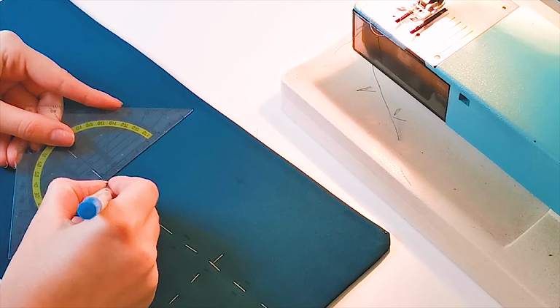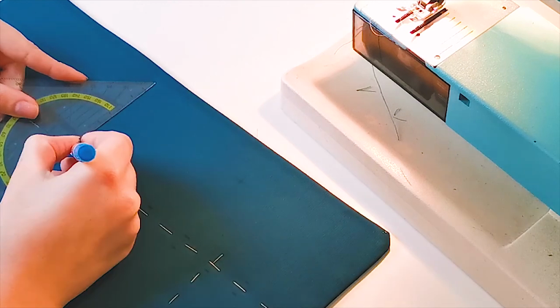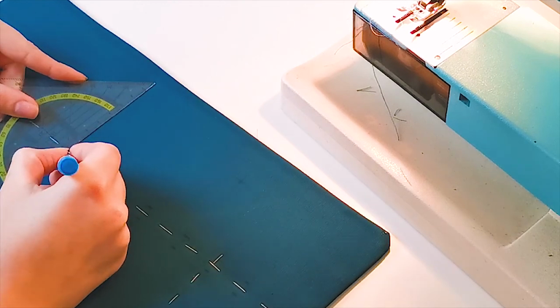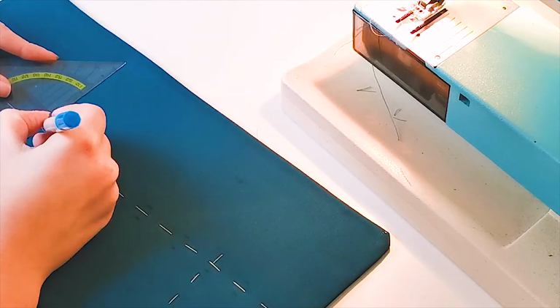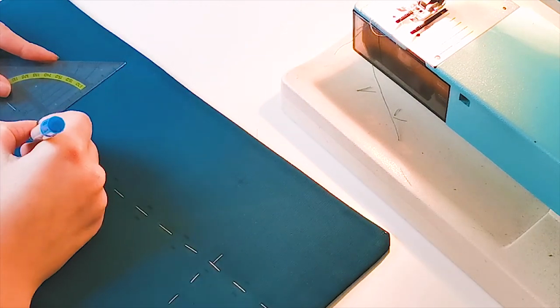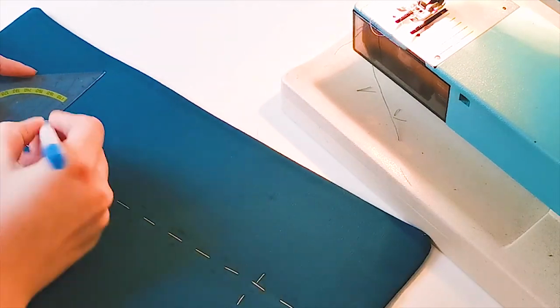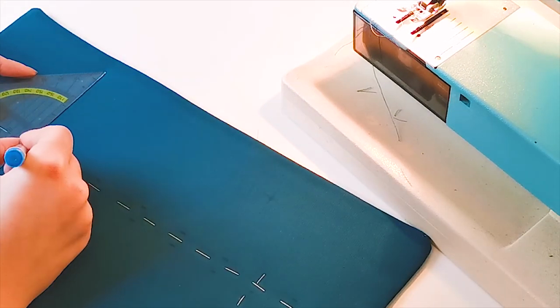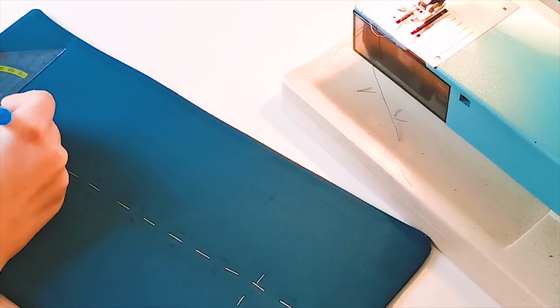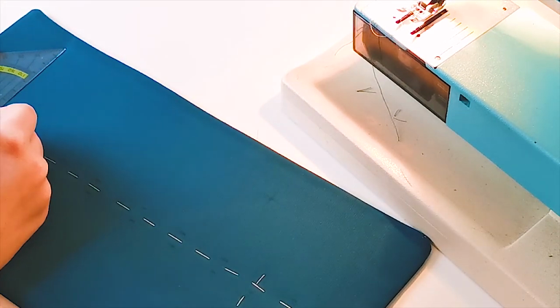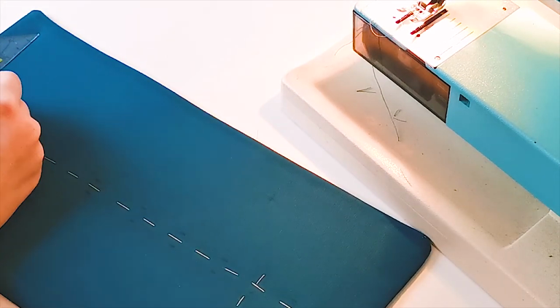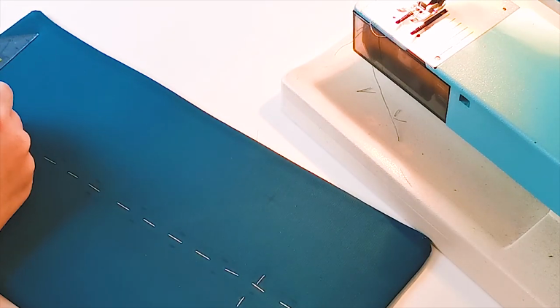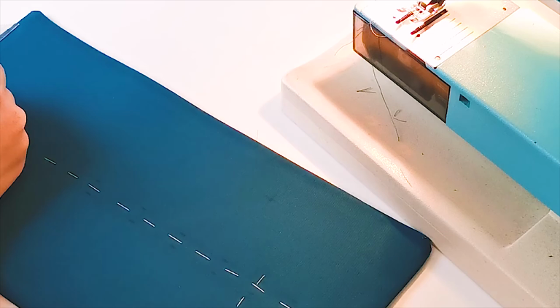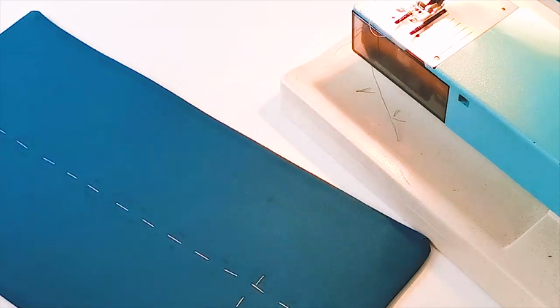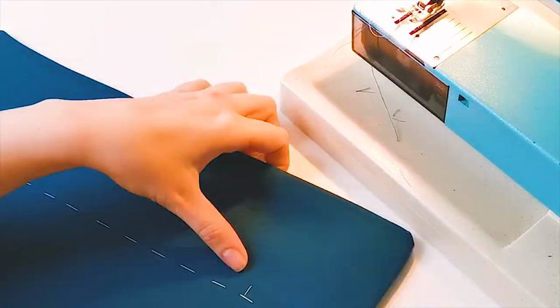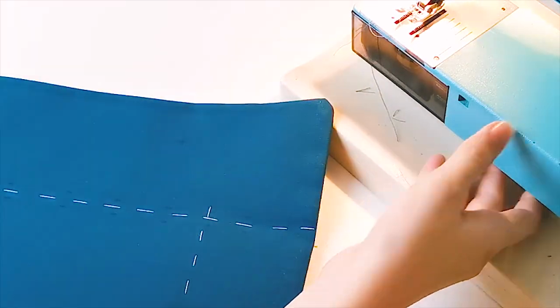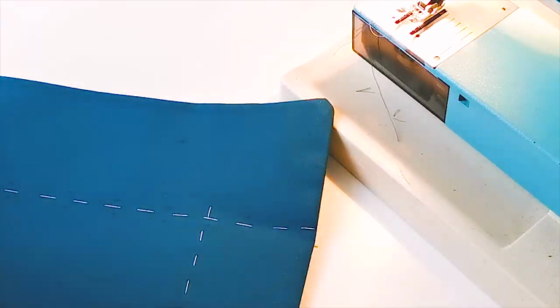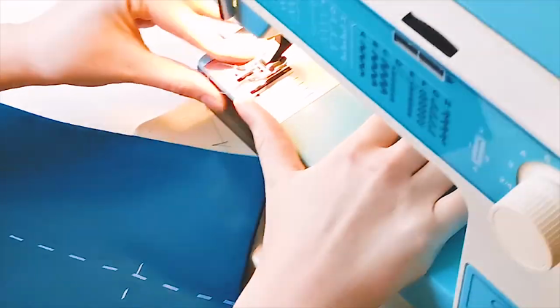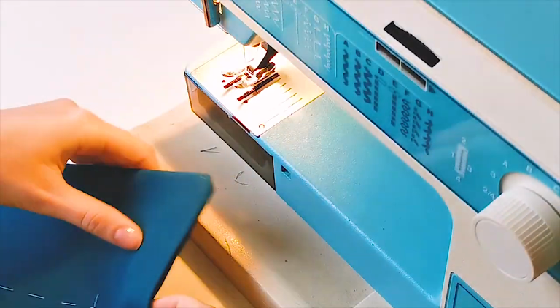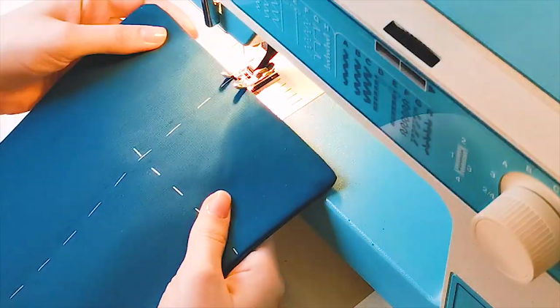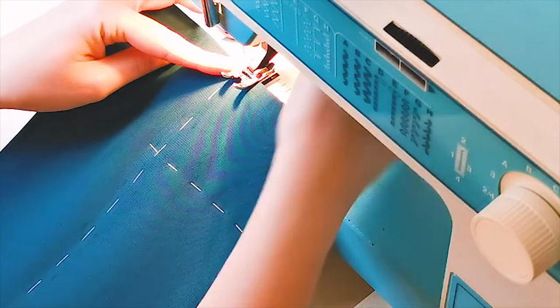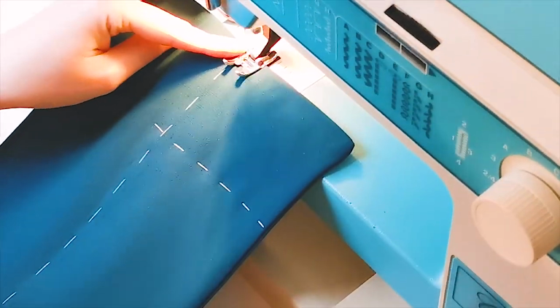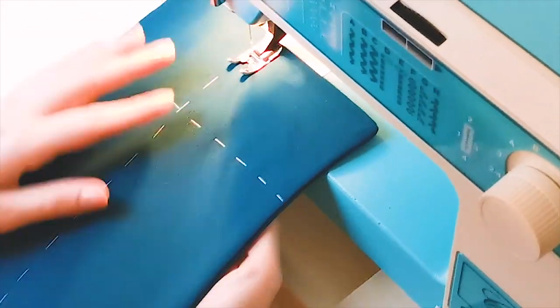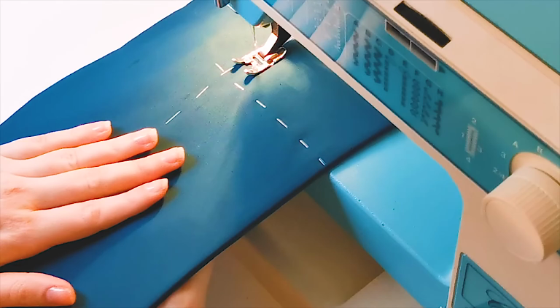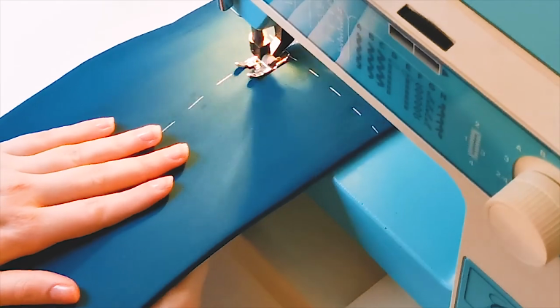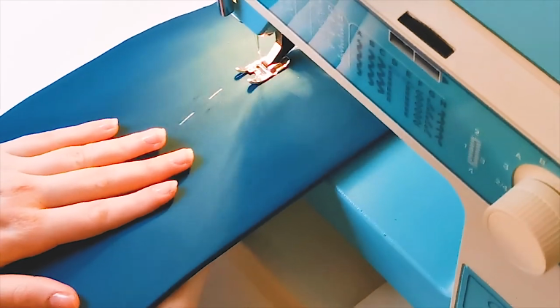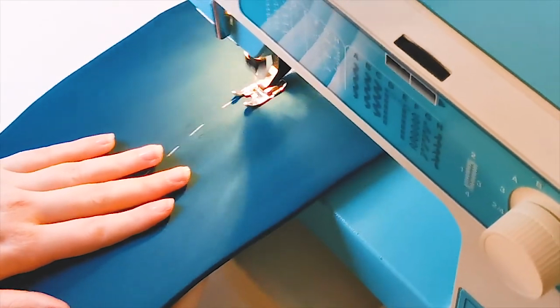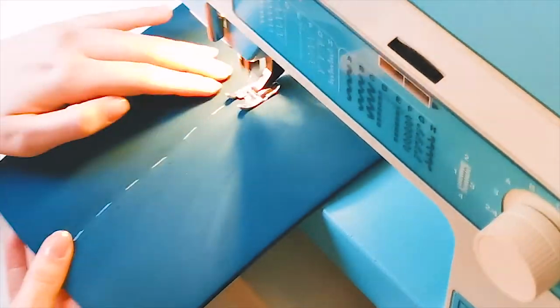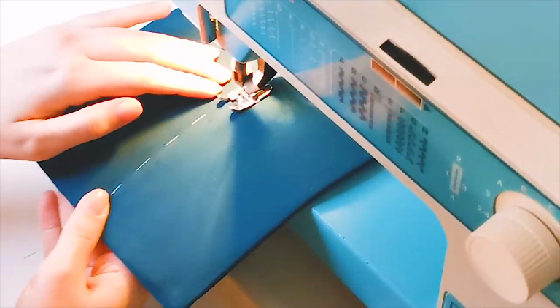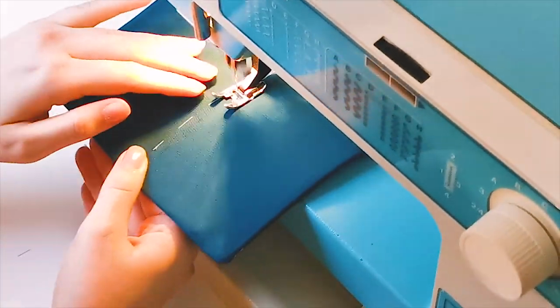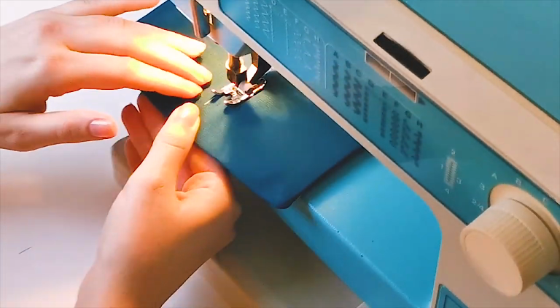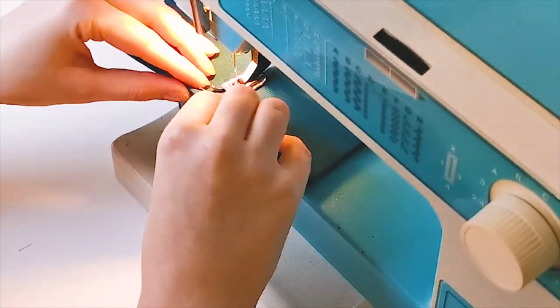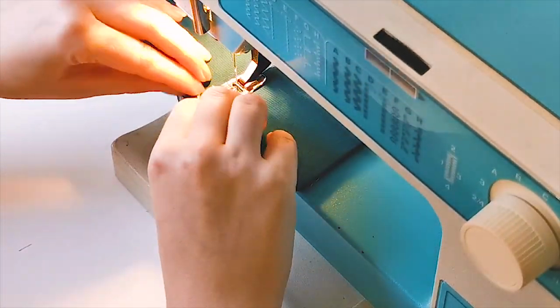I make my boning channels 1 cm wide. The middle channel of the three has the center back baseline going right through the center. The other two channels are stitched in place 1 cm away from that first channel.